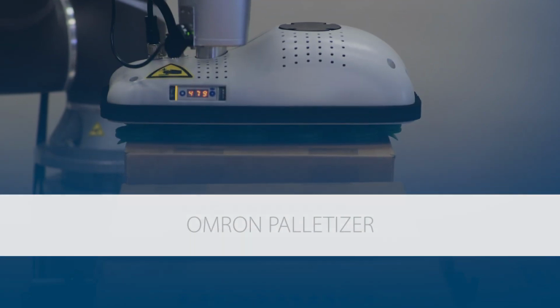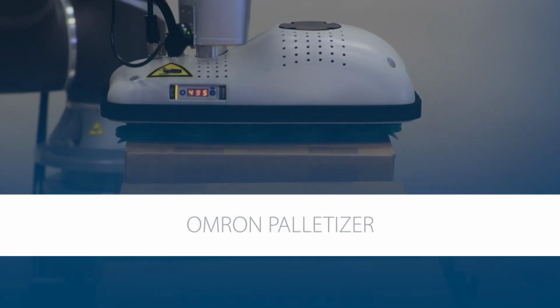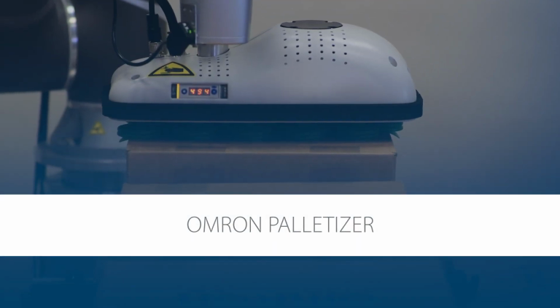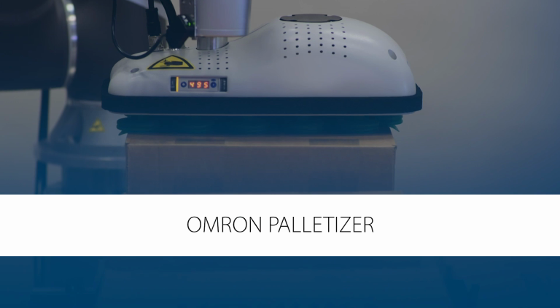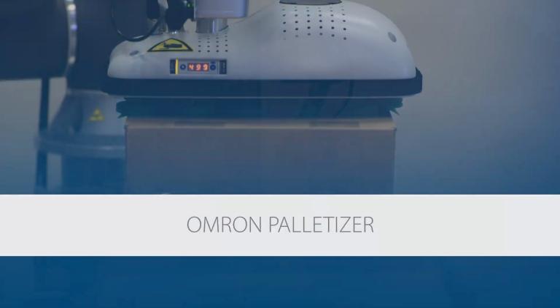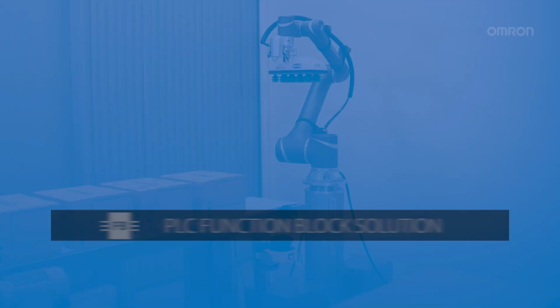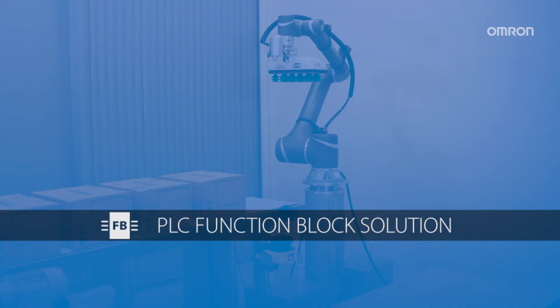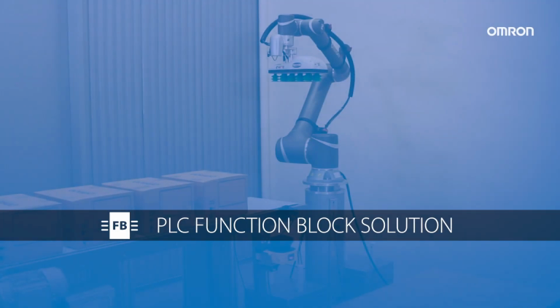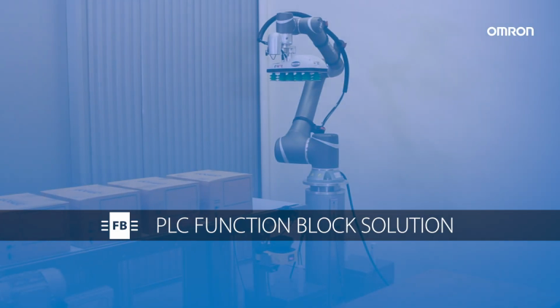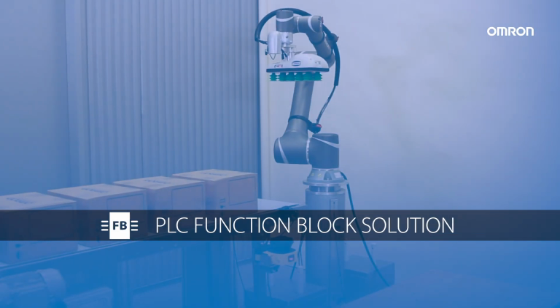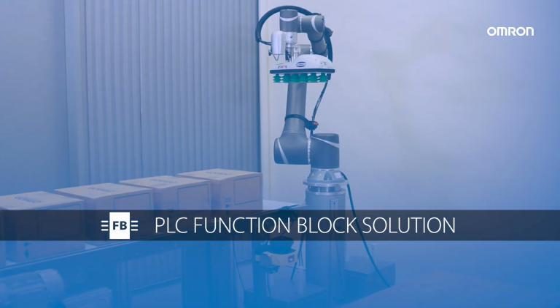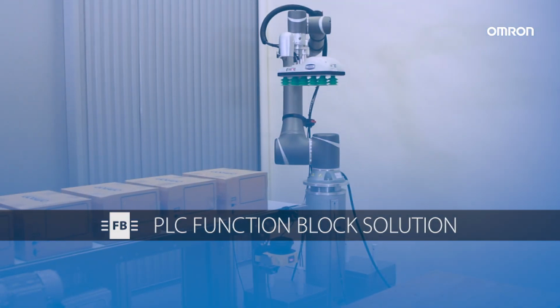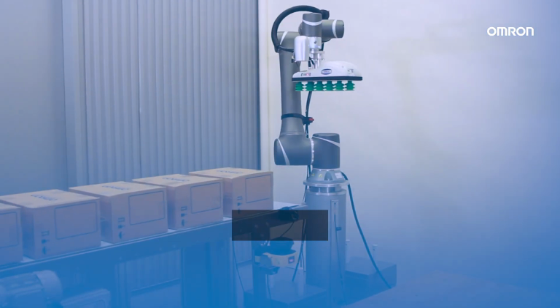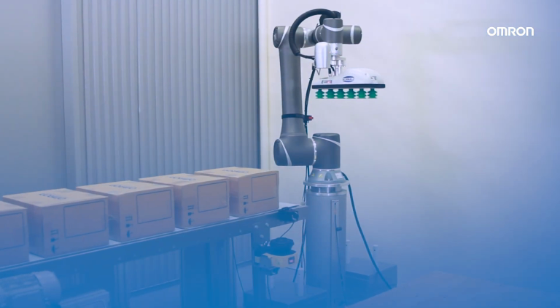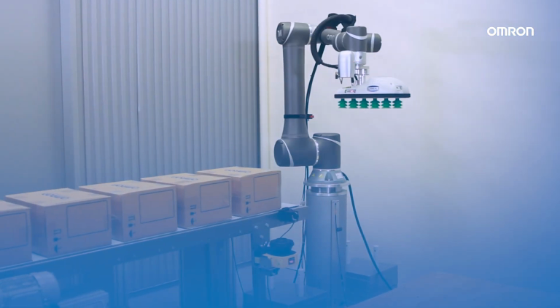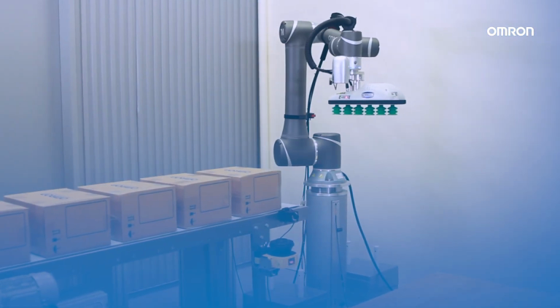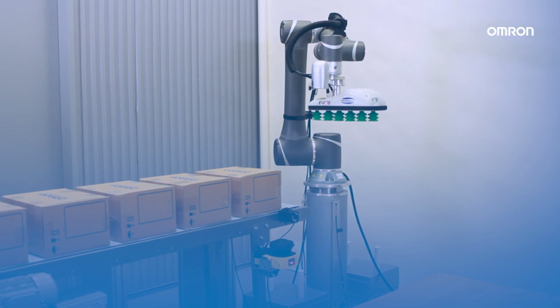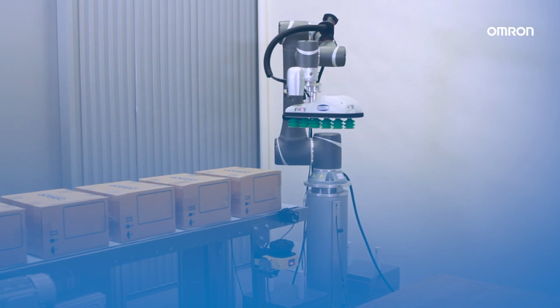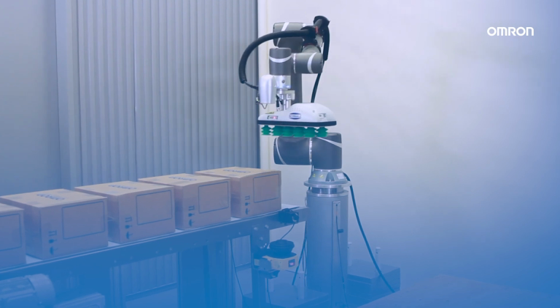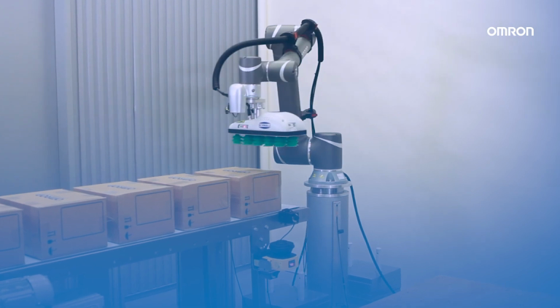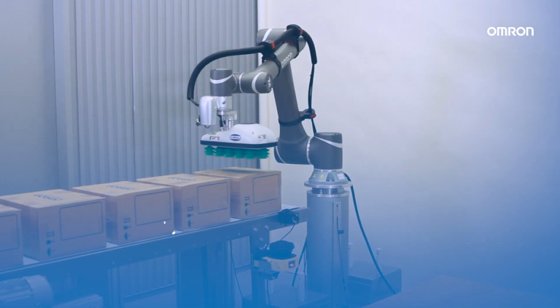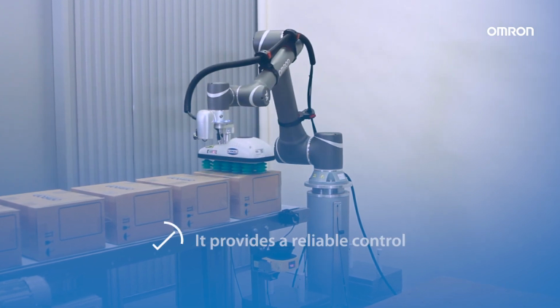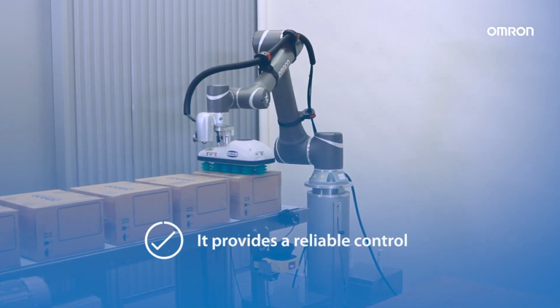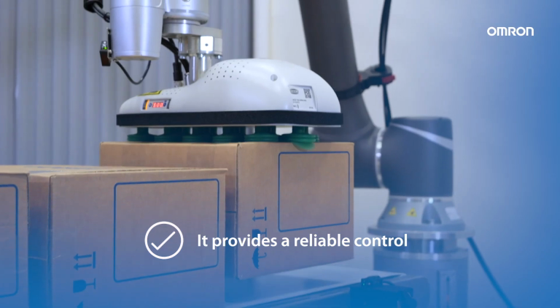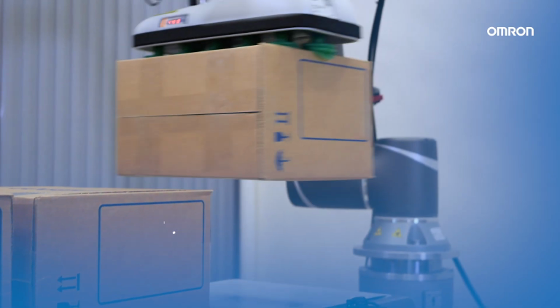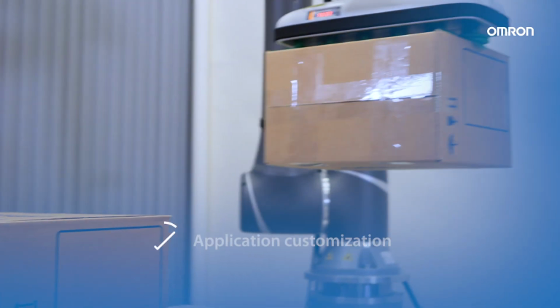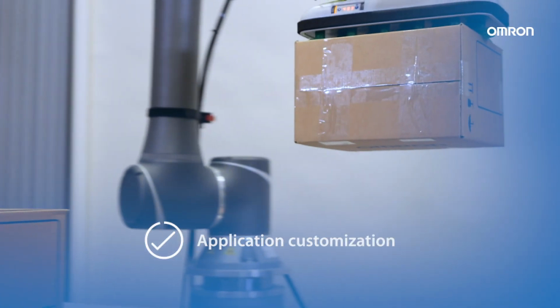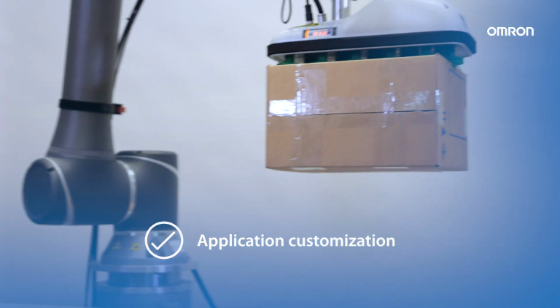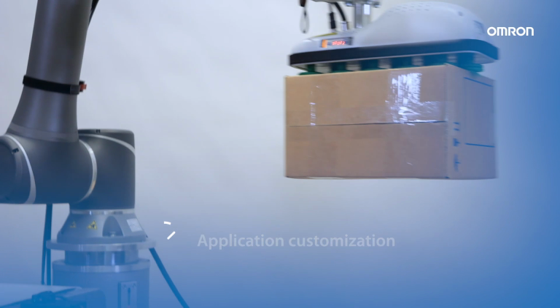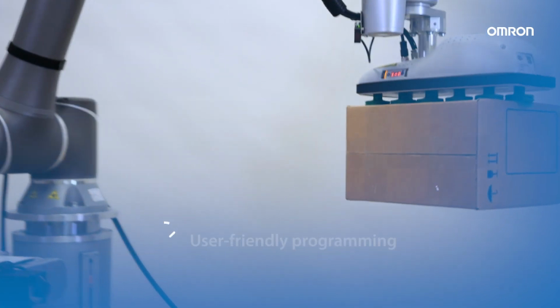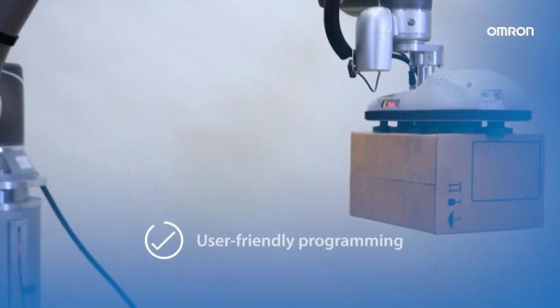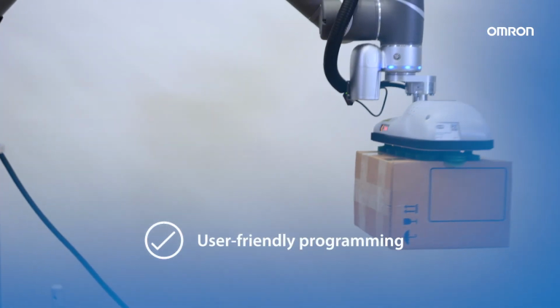The Omron Palletizer is a PLC function block solution. Why is it so profitable for manufacturing? Because it provides reliable control, application customization, and user-friendly programming.